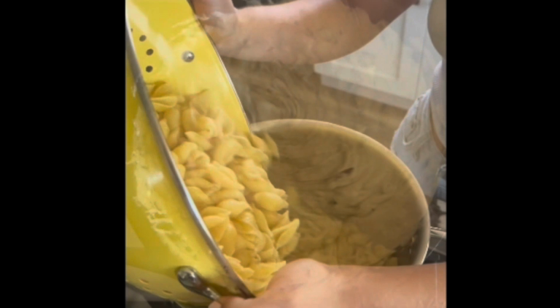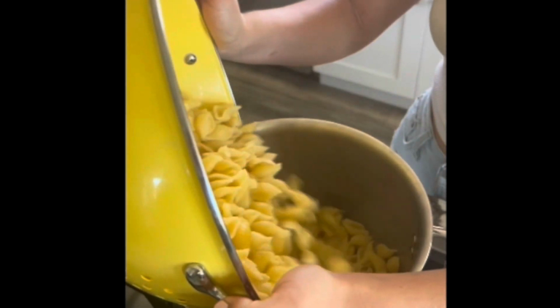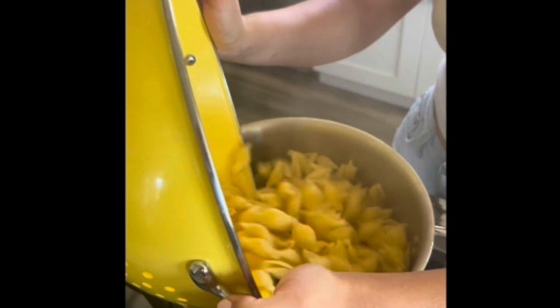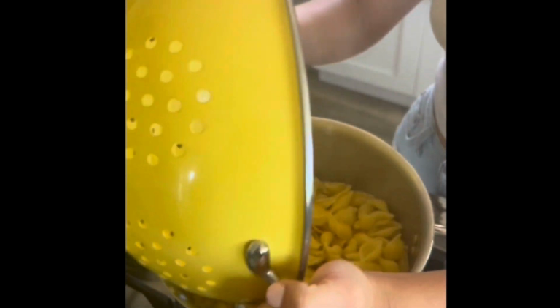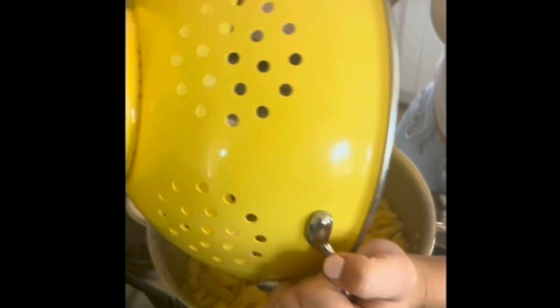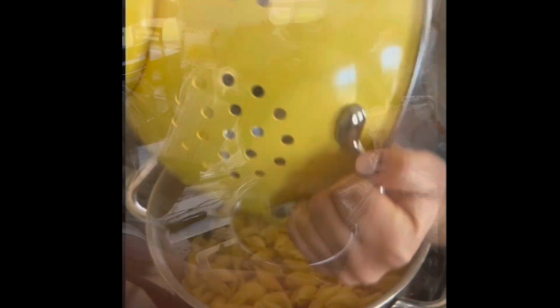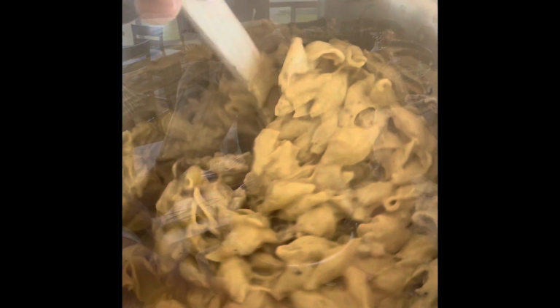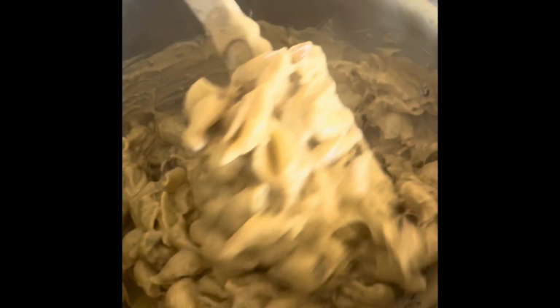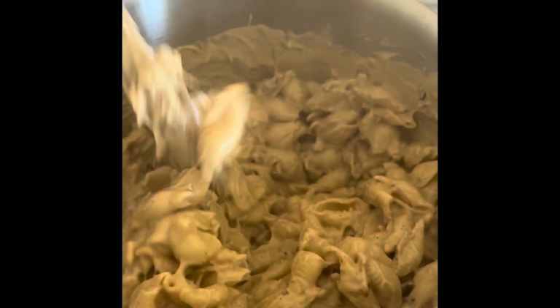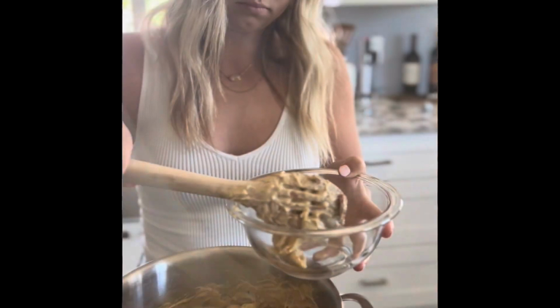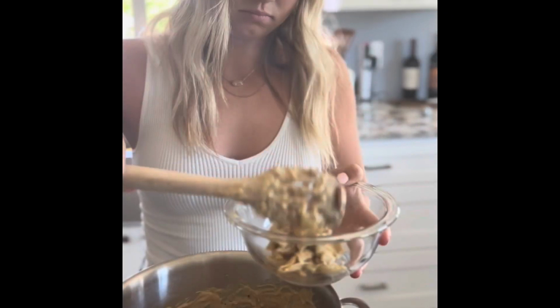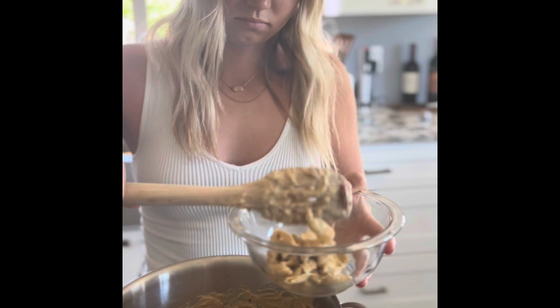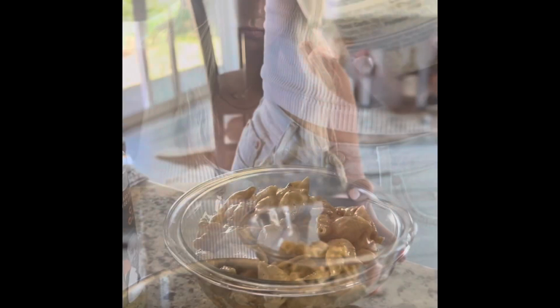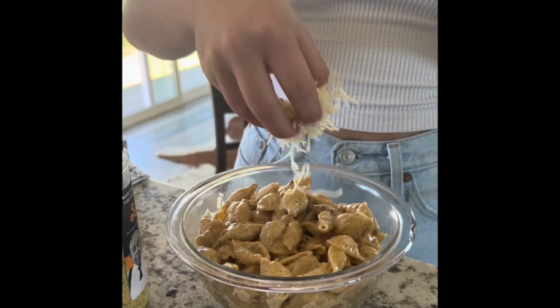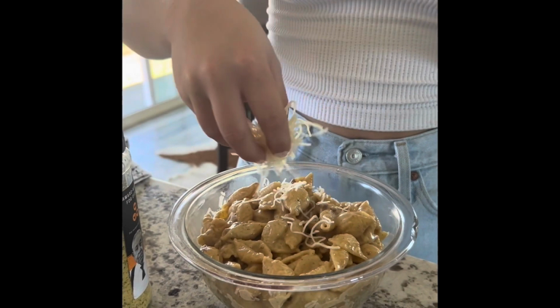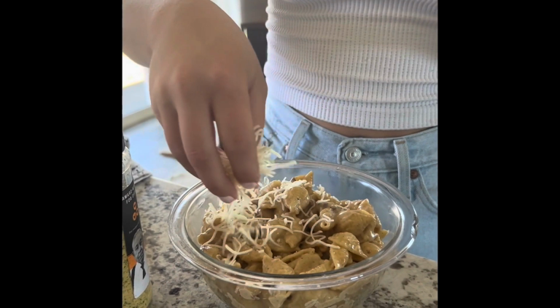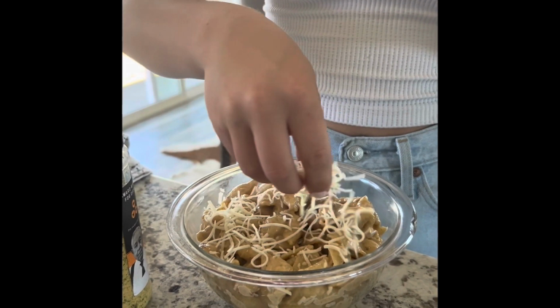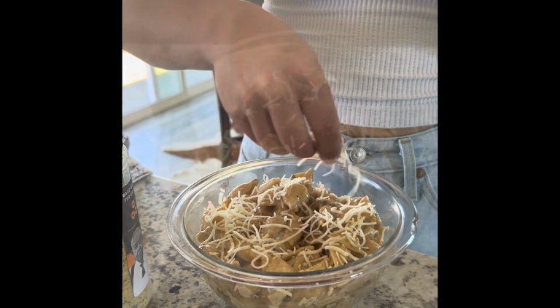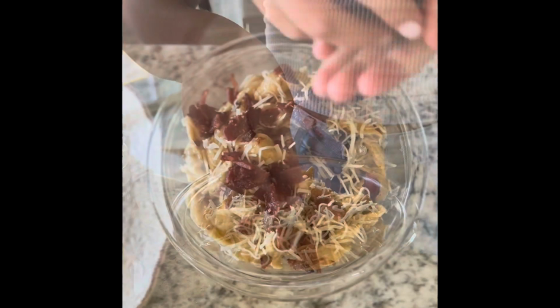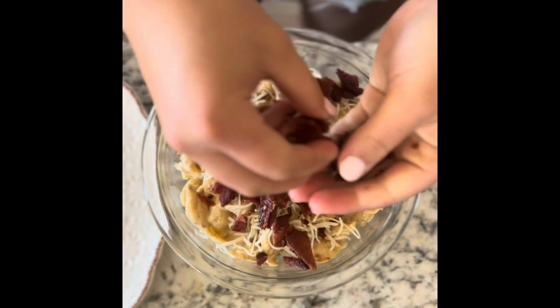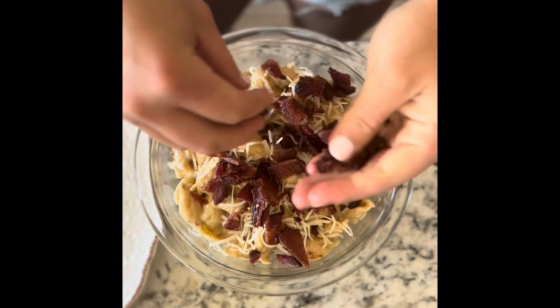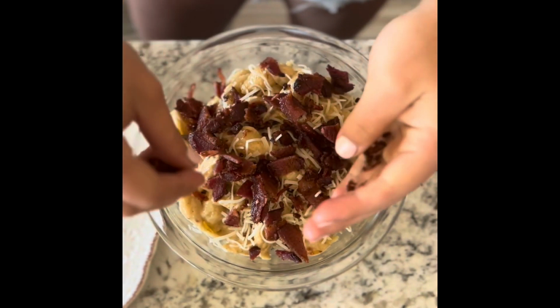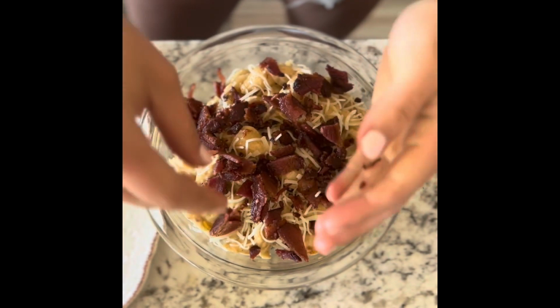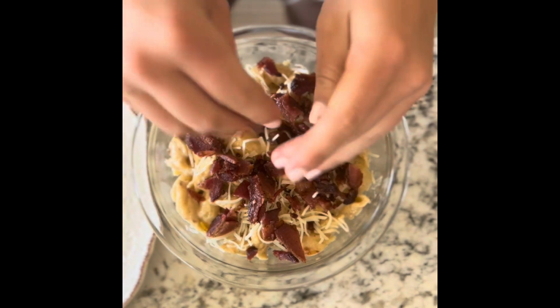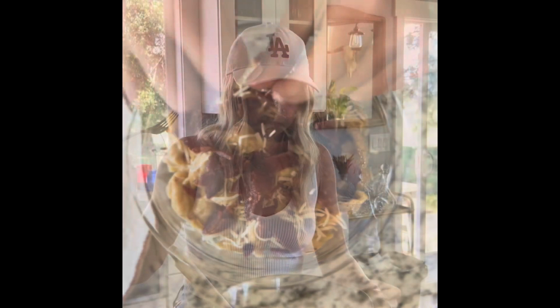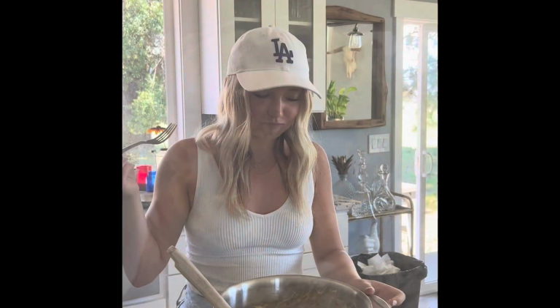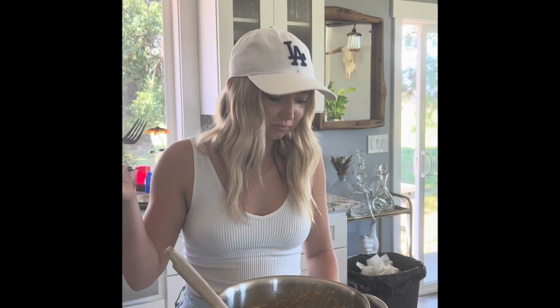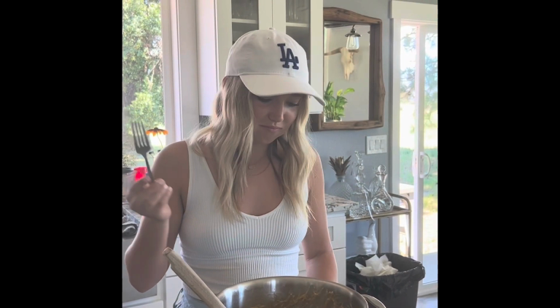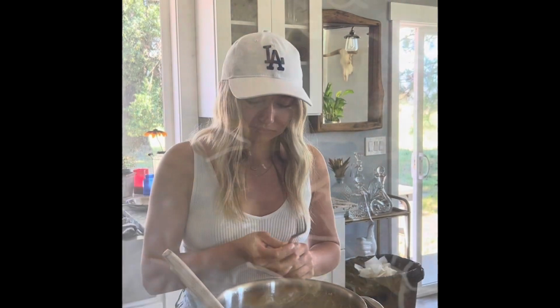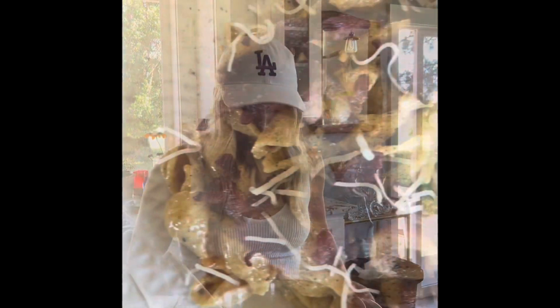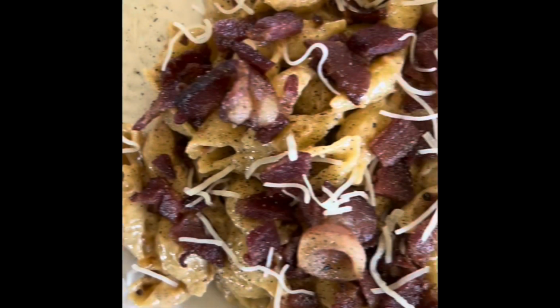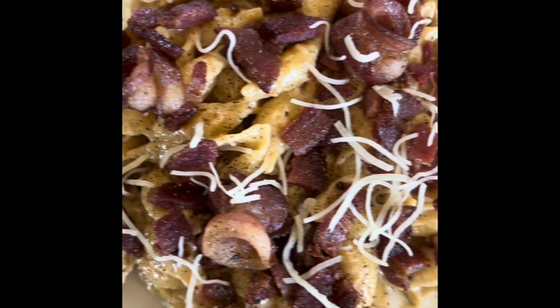We're just putting our noodles and our sauce into the same pot we cooked our noodles in, giving it a good mix. Plating it, putting some parm on top of there, our bacon of course. And ta-da — you have yourself some yummy mac and cheese with our smoked bacon.